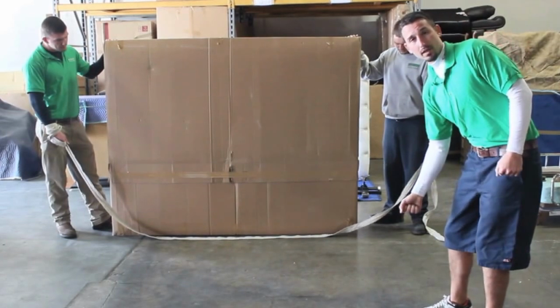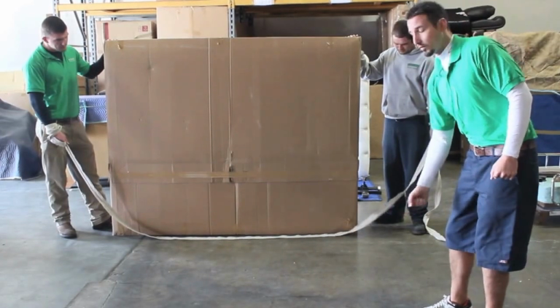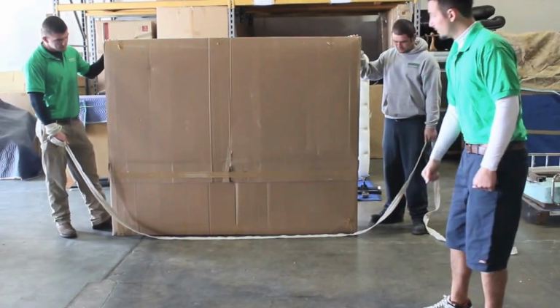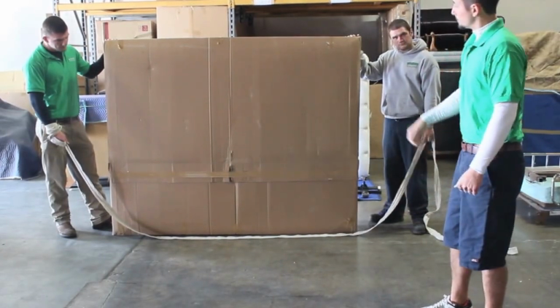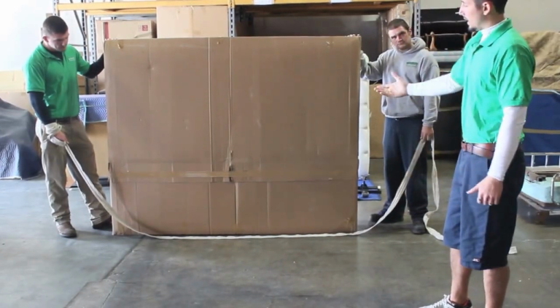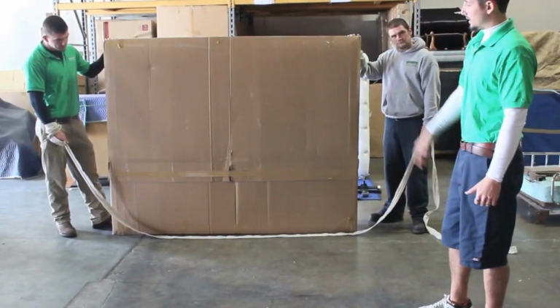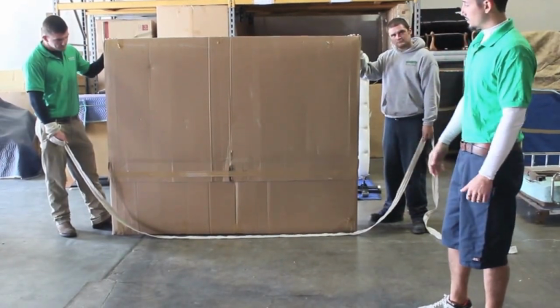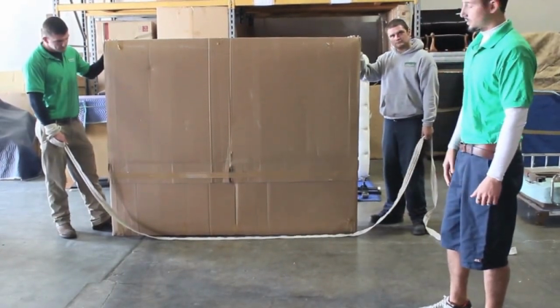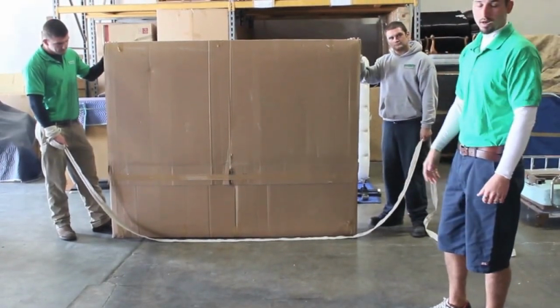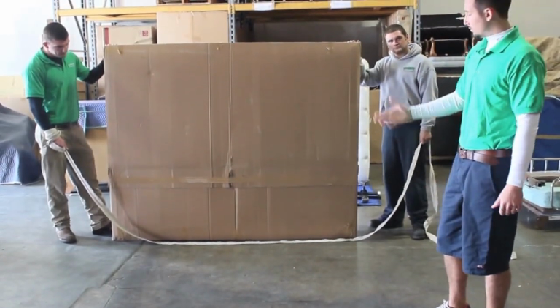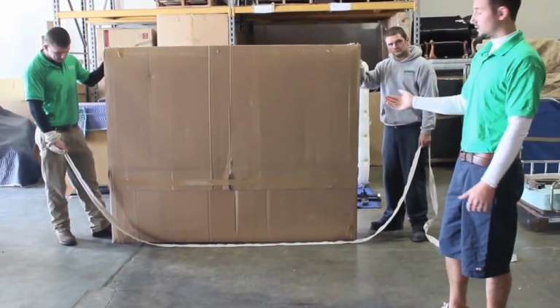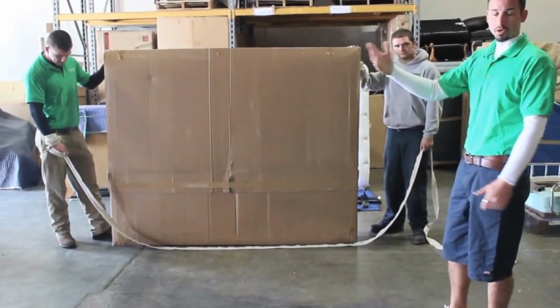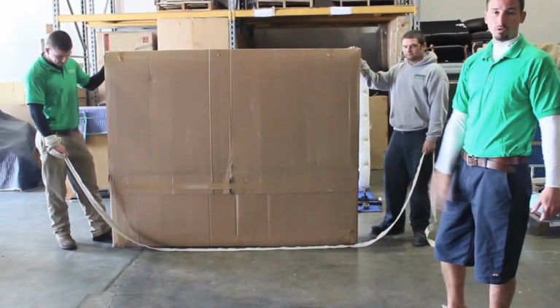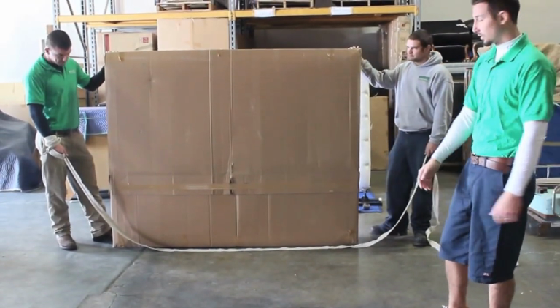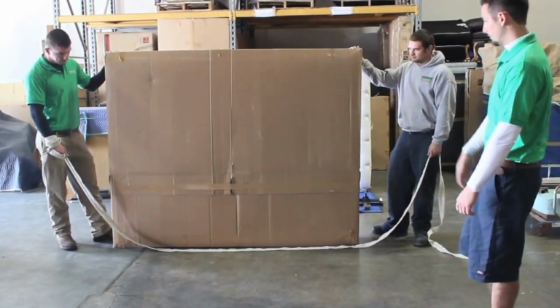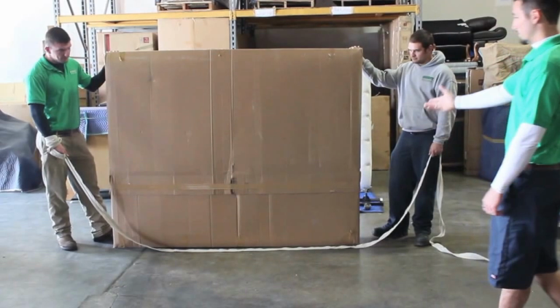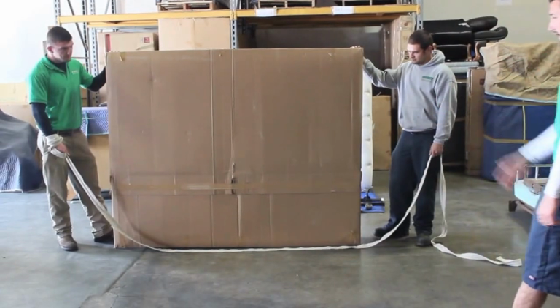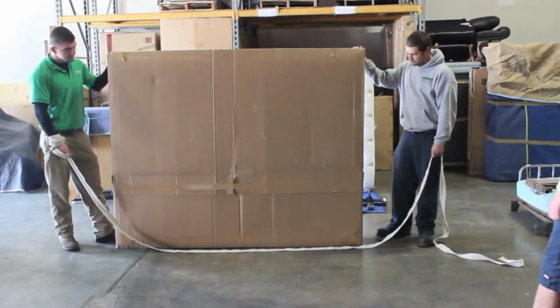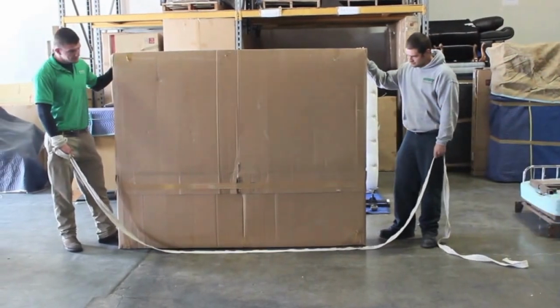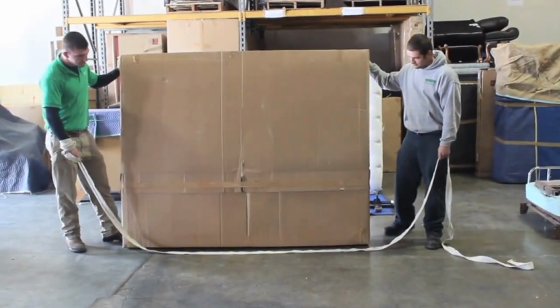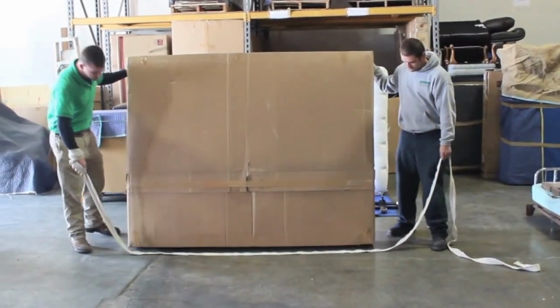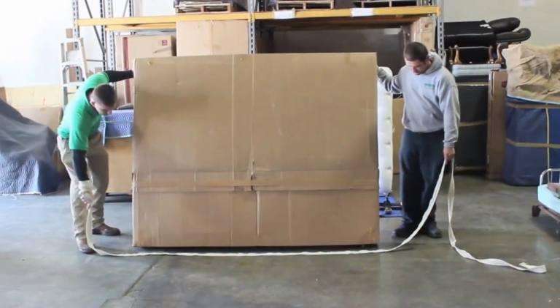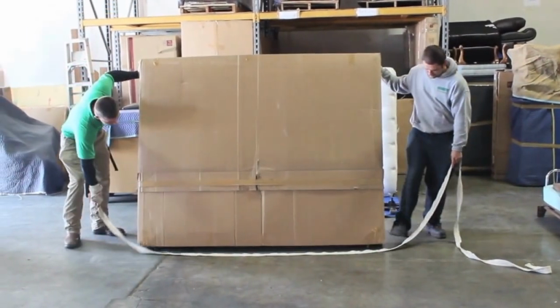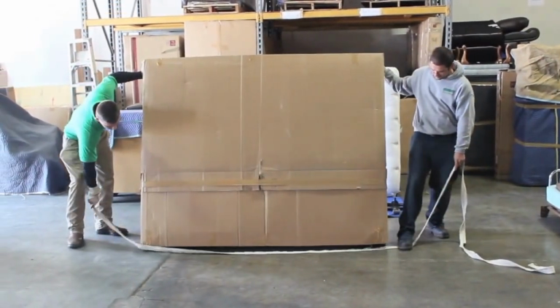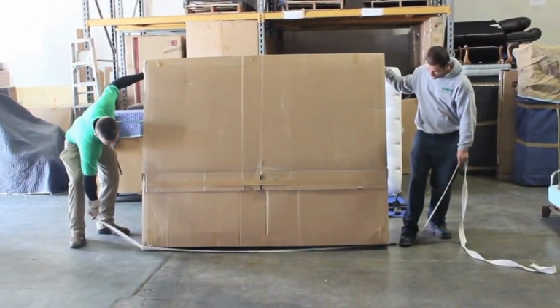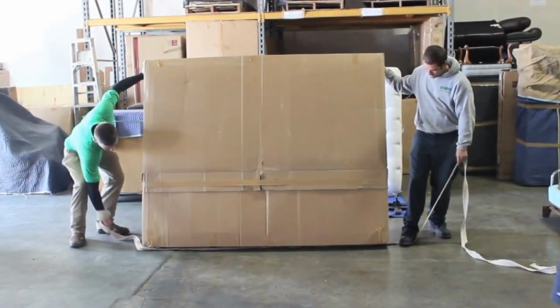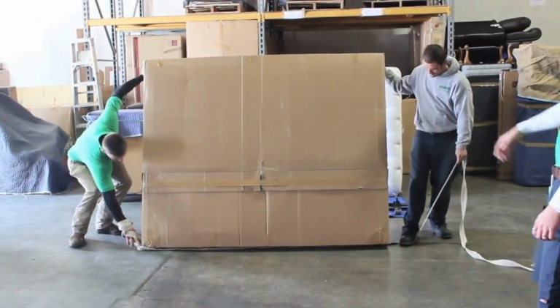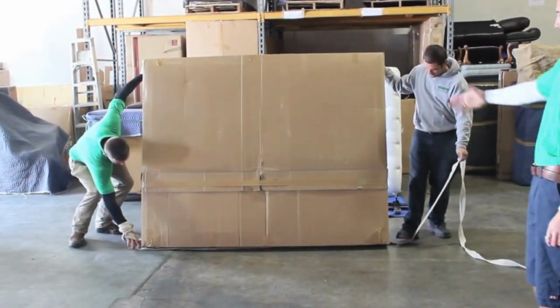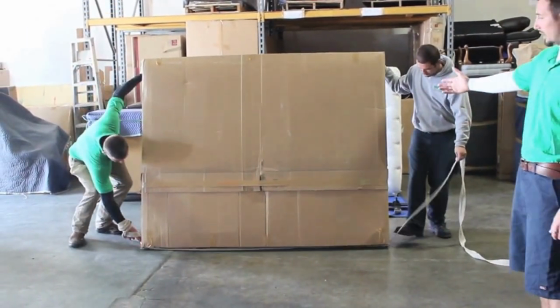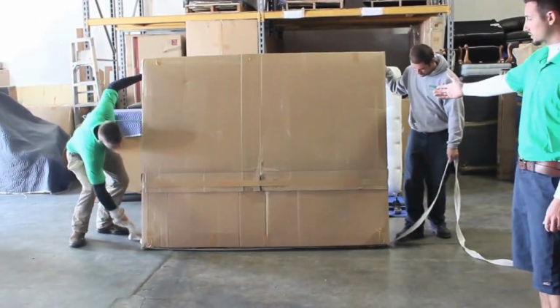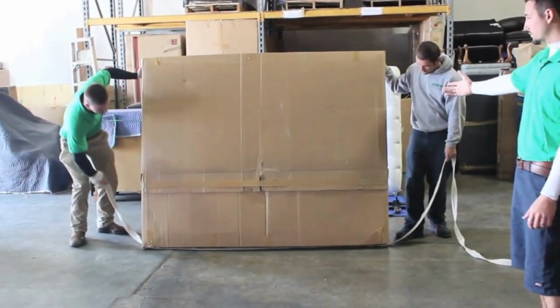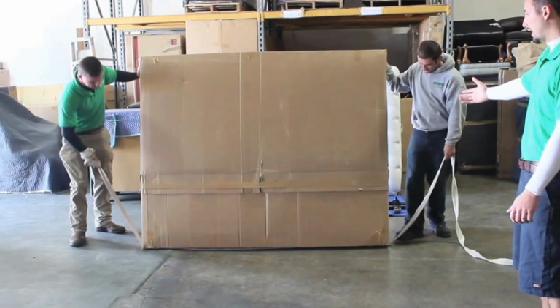What this does is it allows you to carry it lower, so you're not bending over, and it keeps the mattress upright and in place while you walk through the truck. These guys here are going to demonstrate how to put the strap underneath — just tilt the mattress and the box spring back.